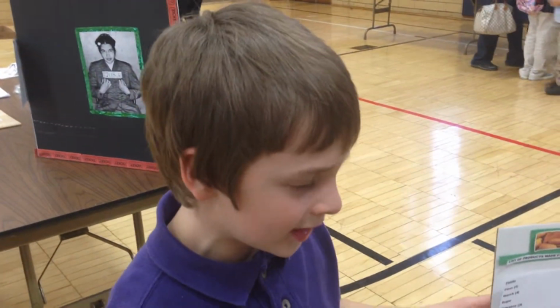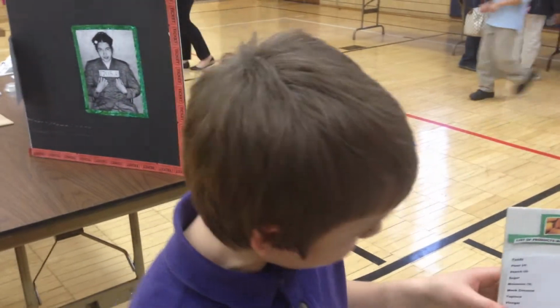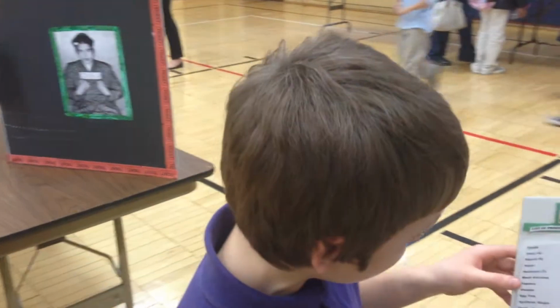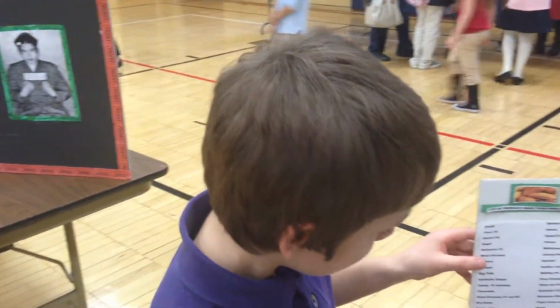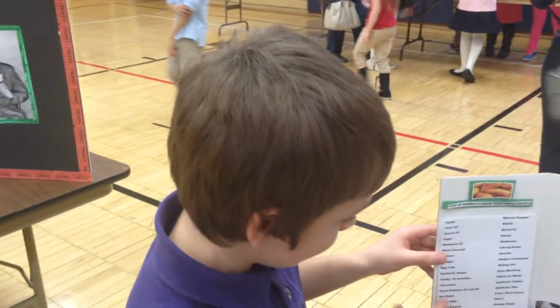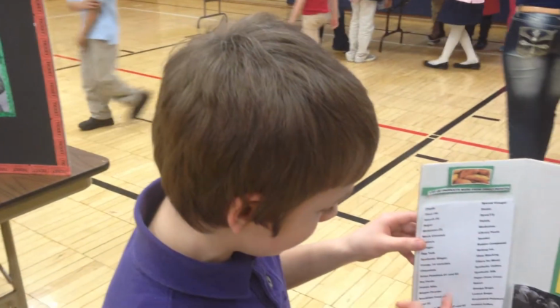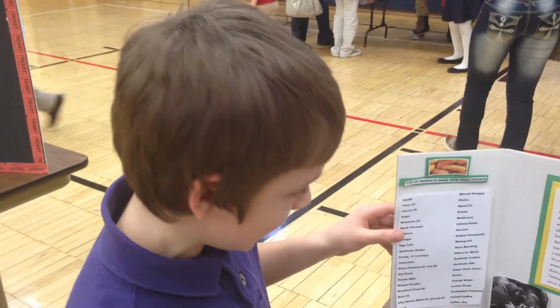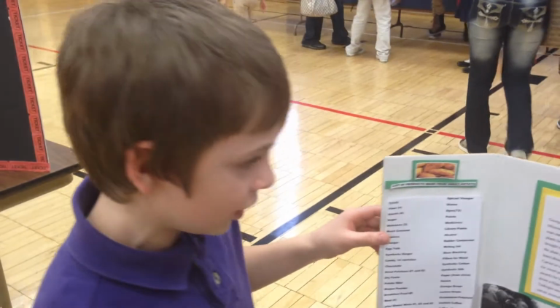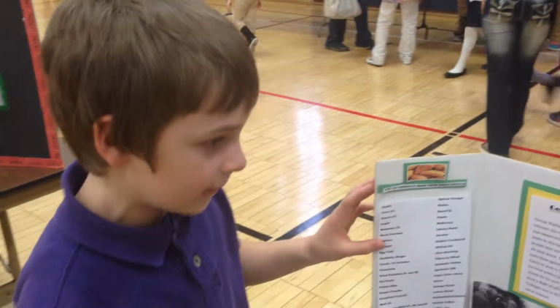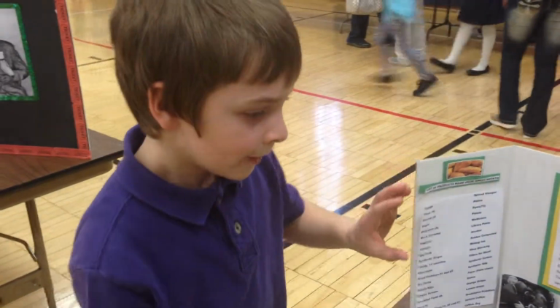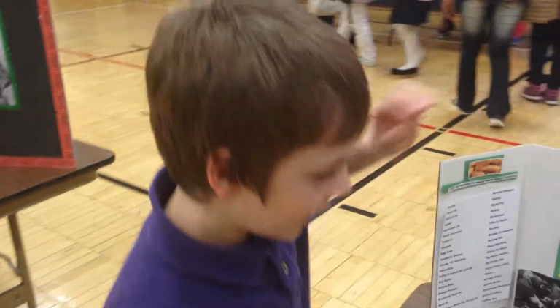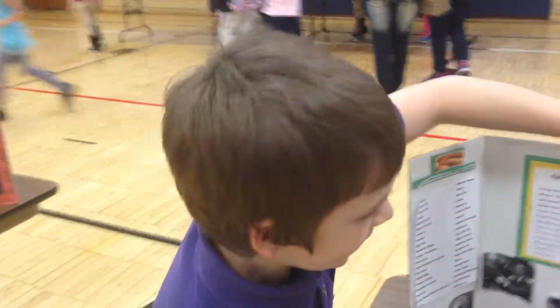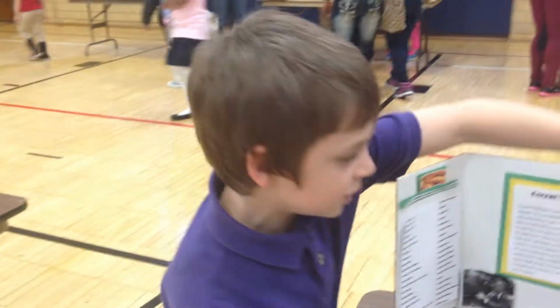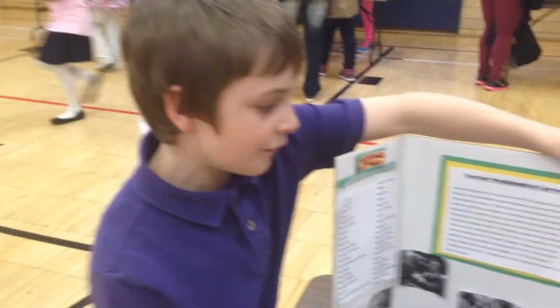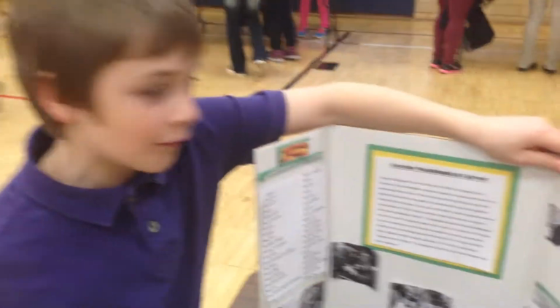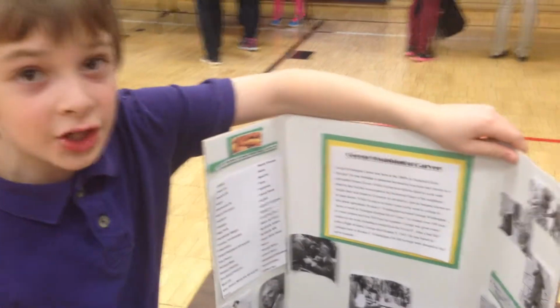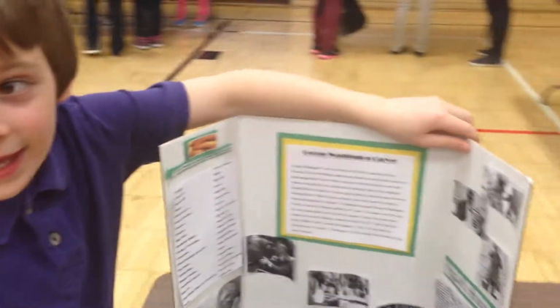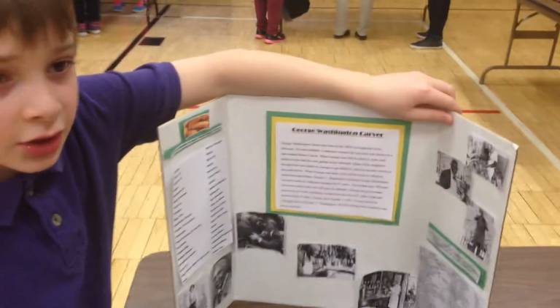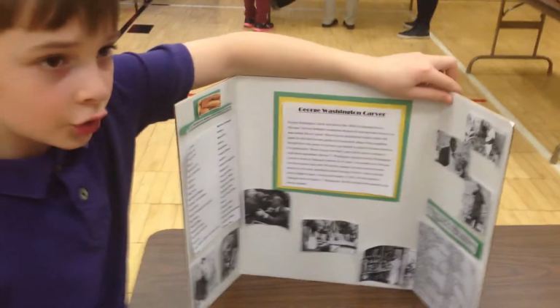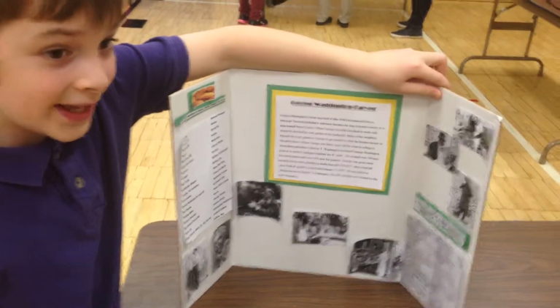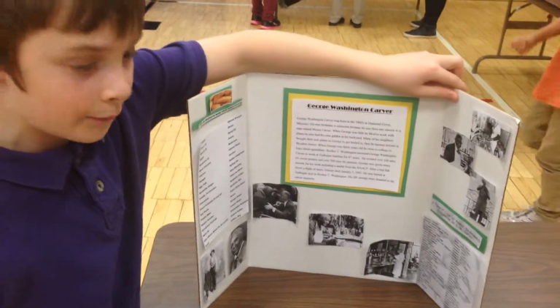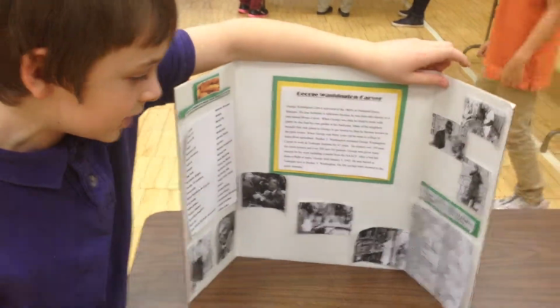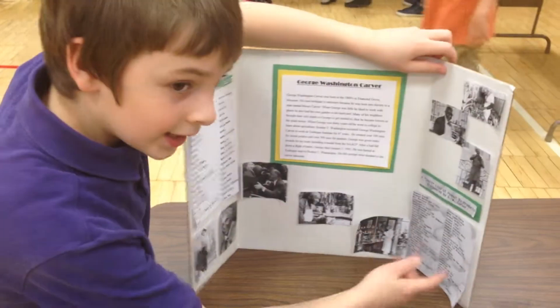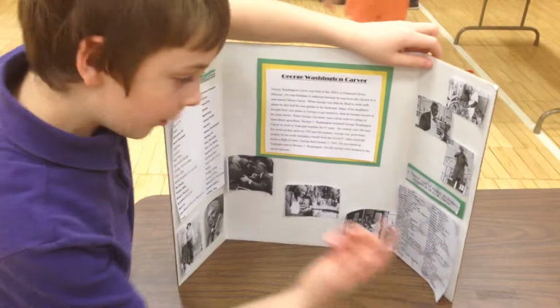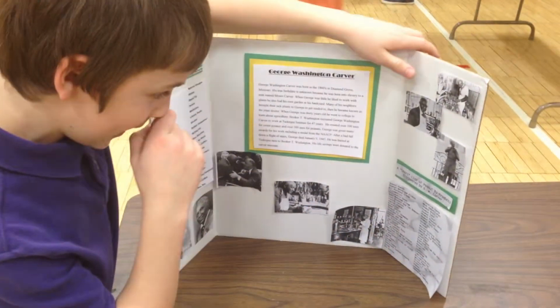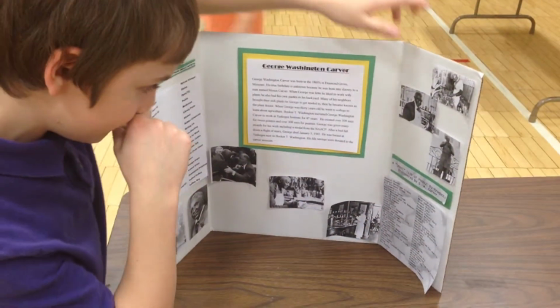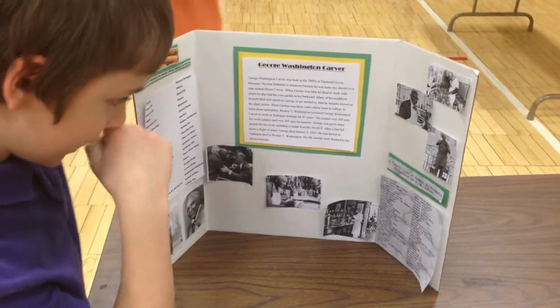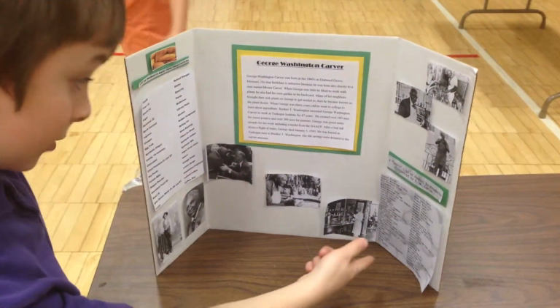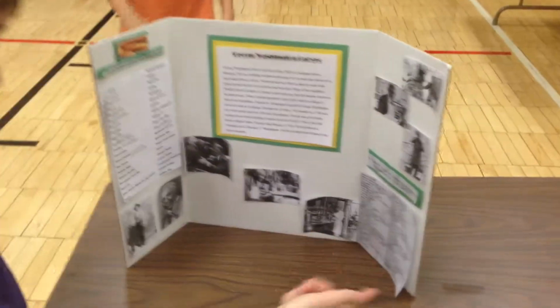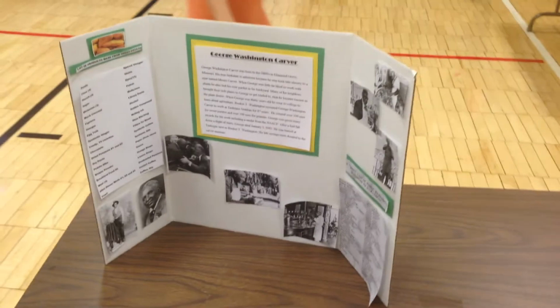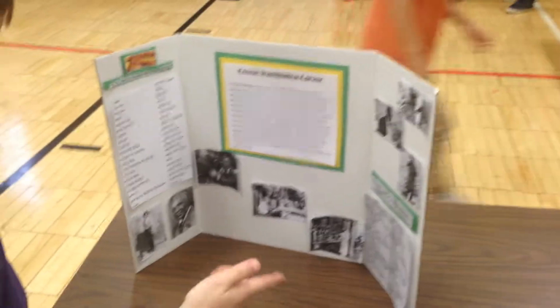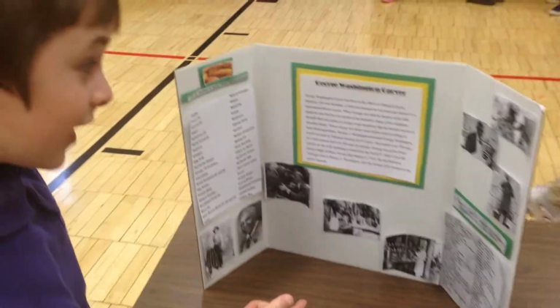Well, not sweet potatoes. And these are some of the ways that he used them. And then over here, he found over 300 ways to create some peanuts. And that's all right there. Well, that's not all of it, but that's some of it.